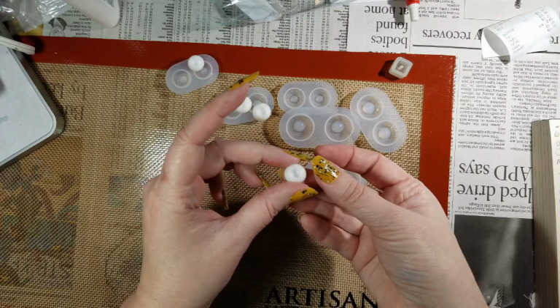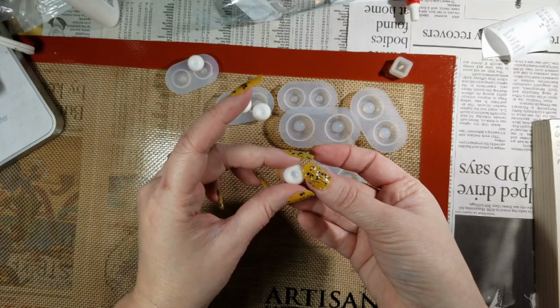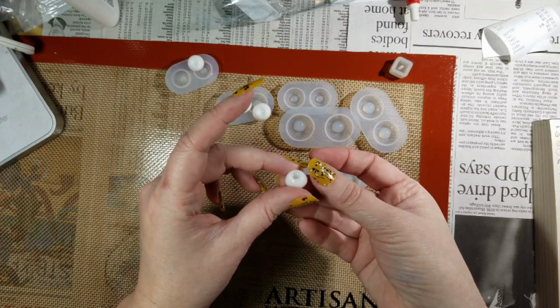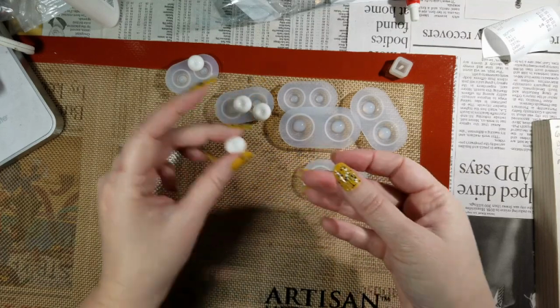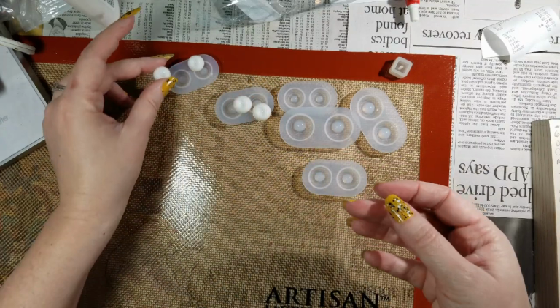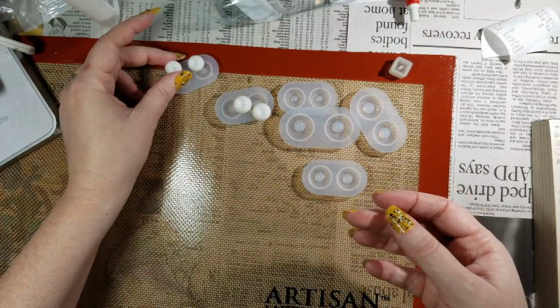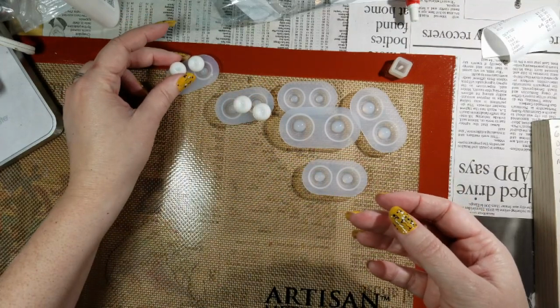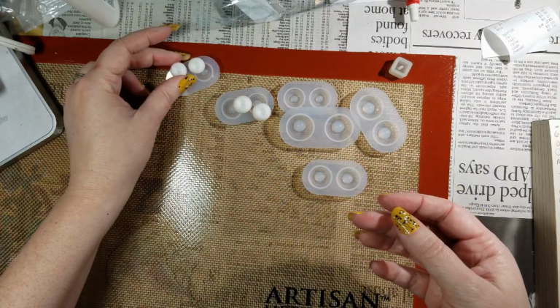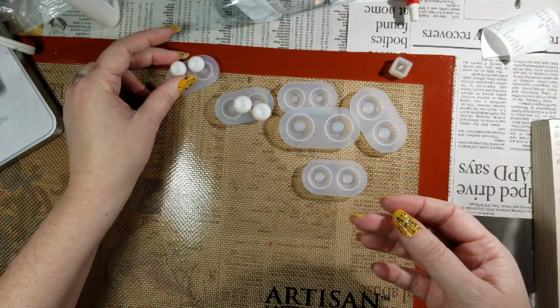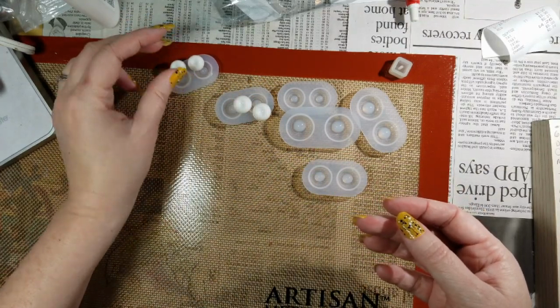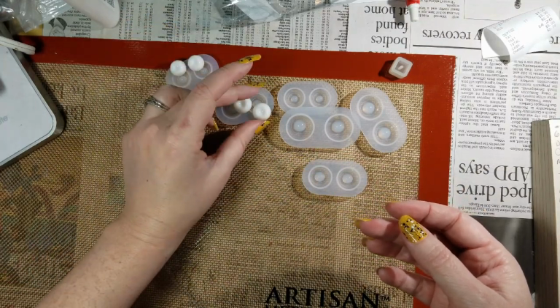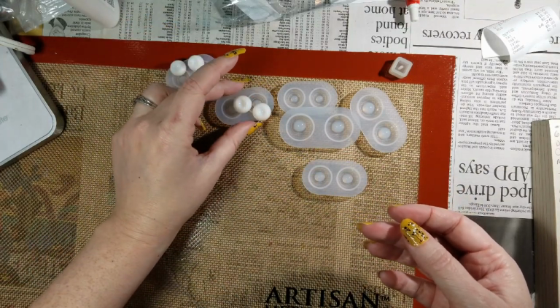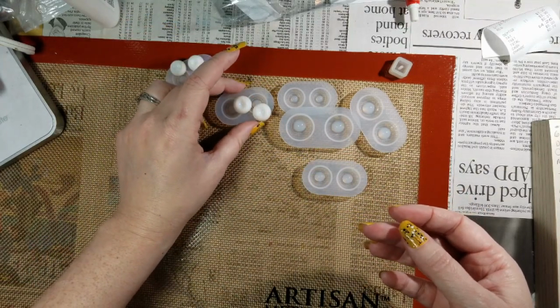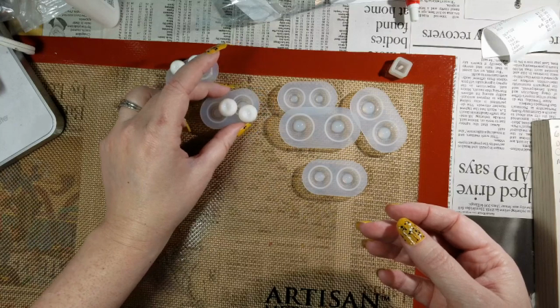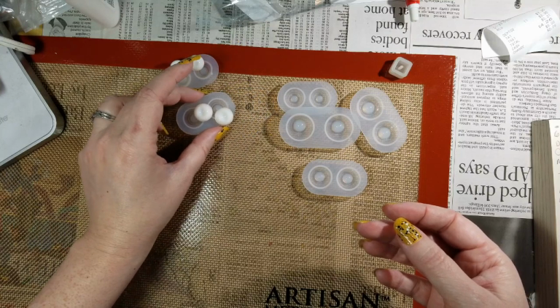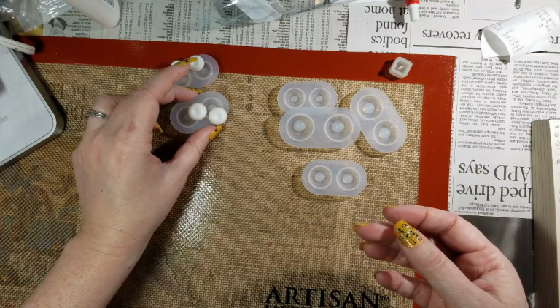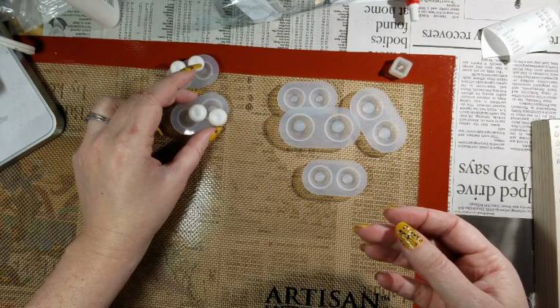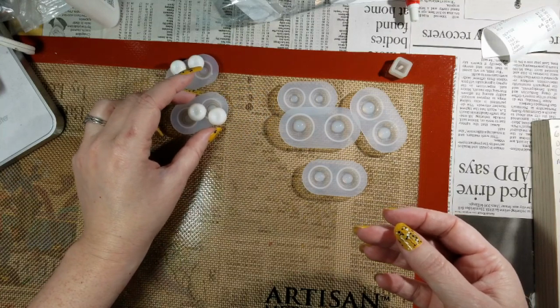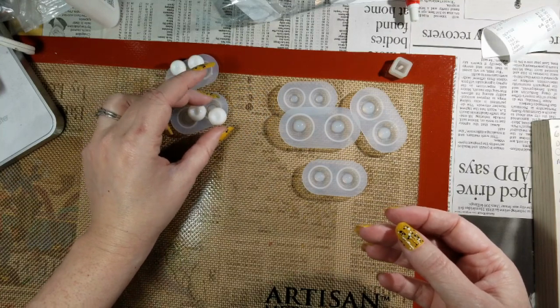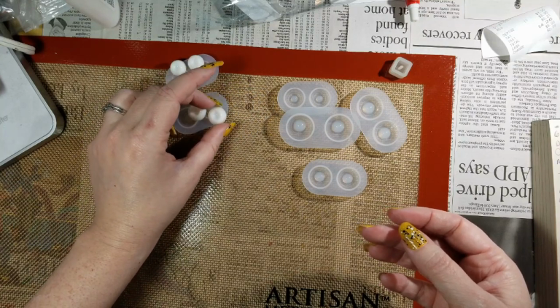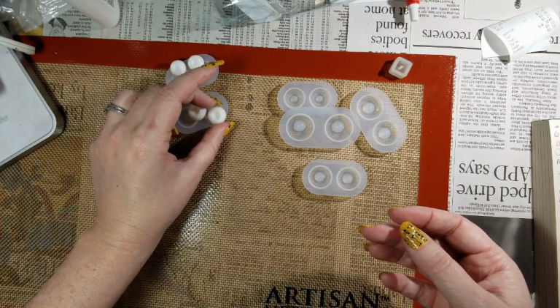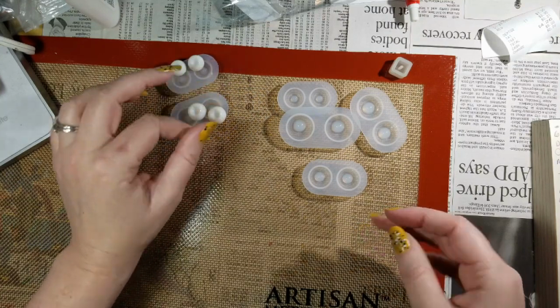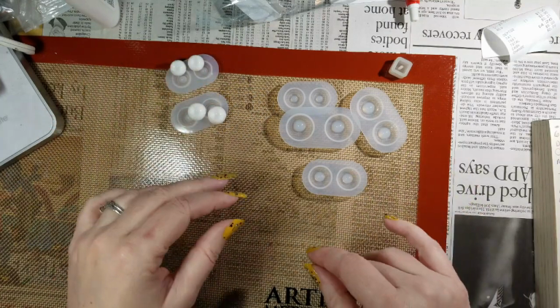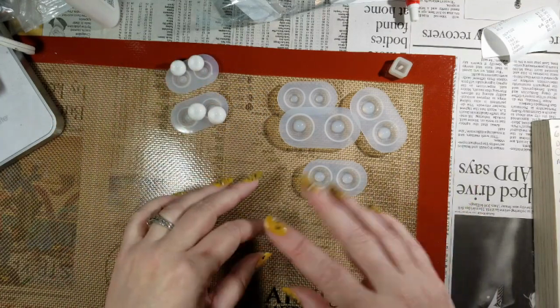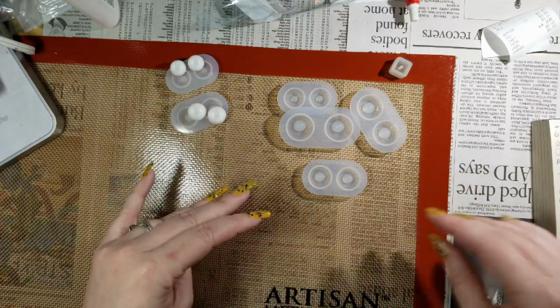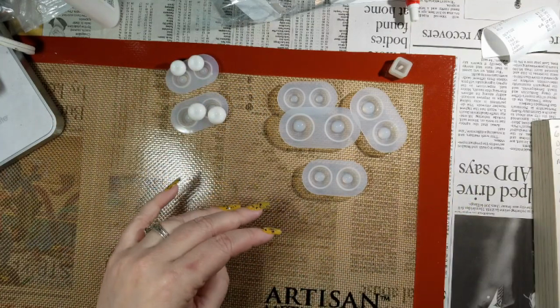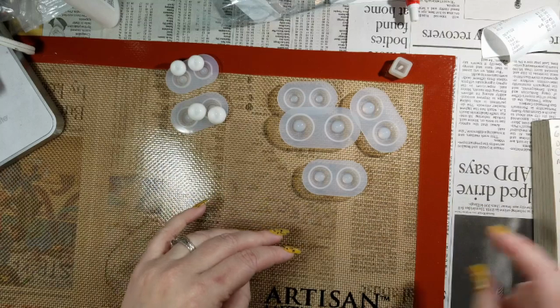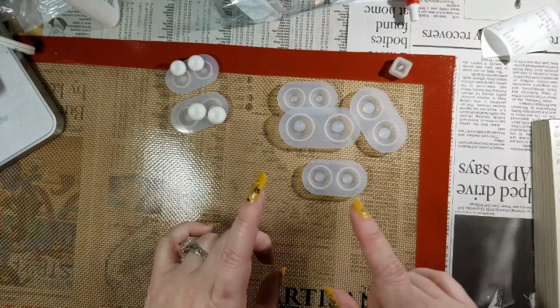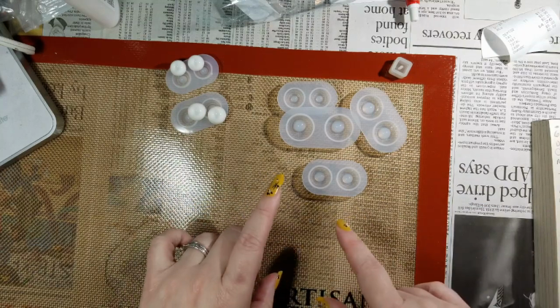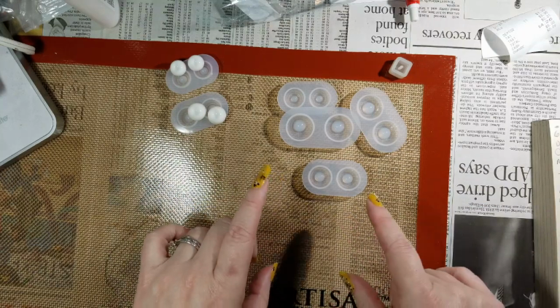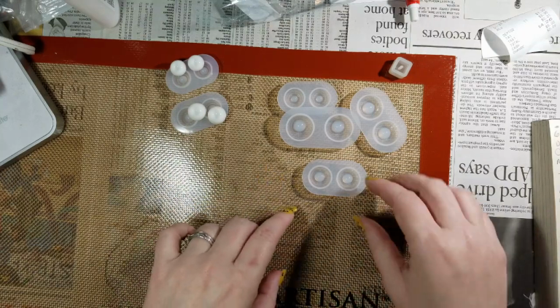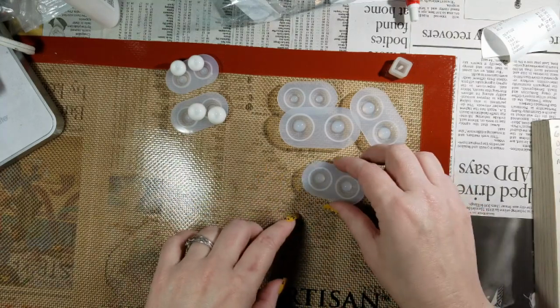I'm pretty happy with the quality, and since I've never actually done eye making before — a lot of this material wasn't easily available the last time I was into dolls — we'll see how it goes. I'm kind of excited to try it out; I've got some neat paints and stuff to work with.